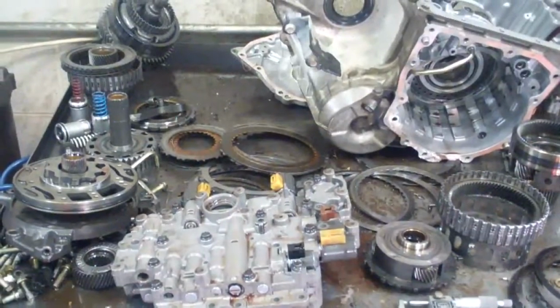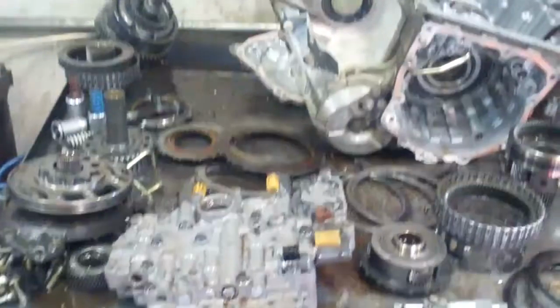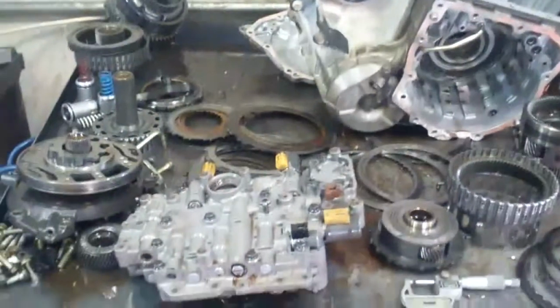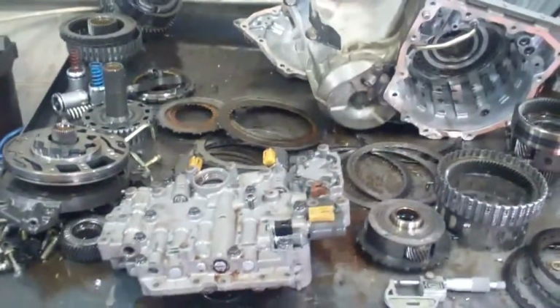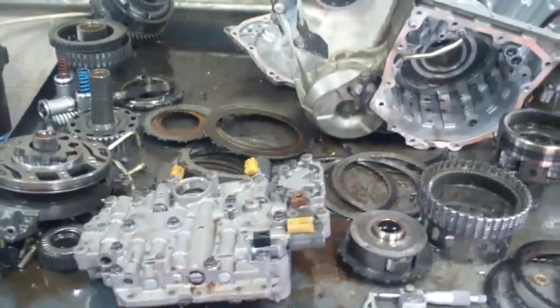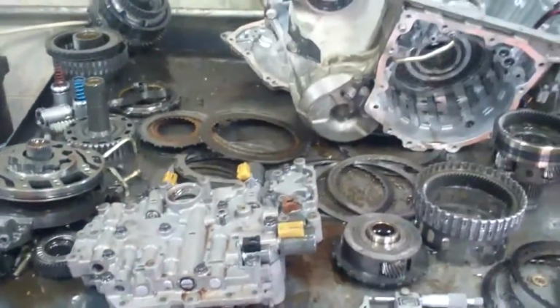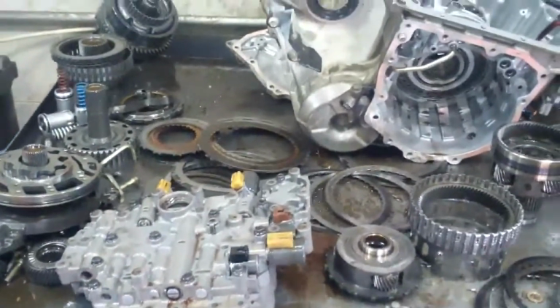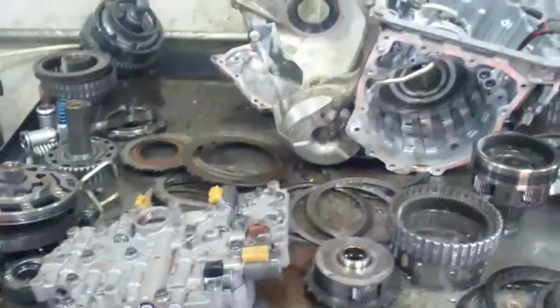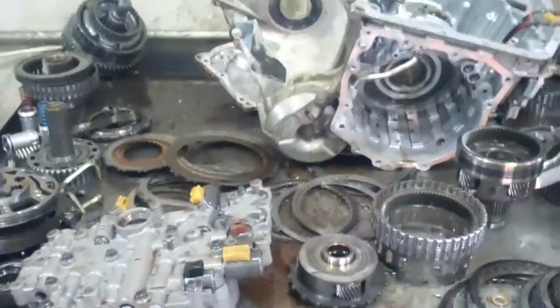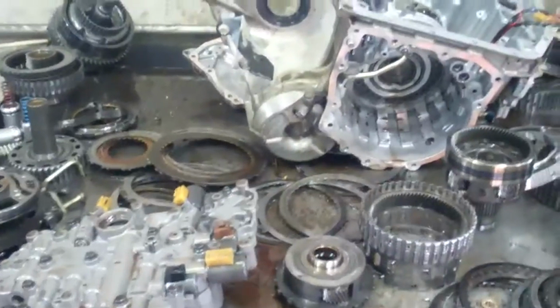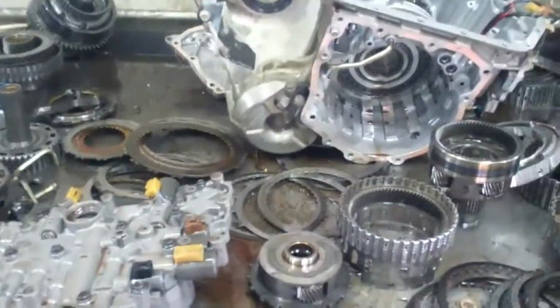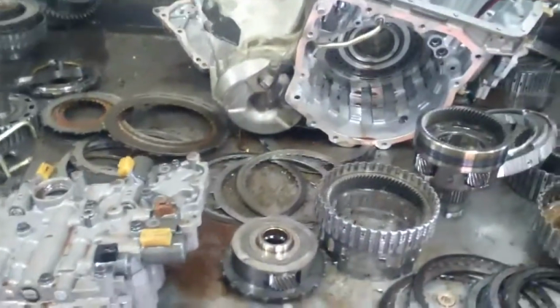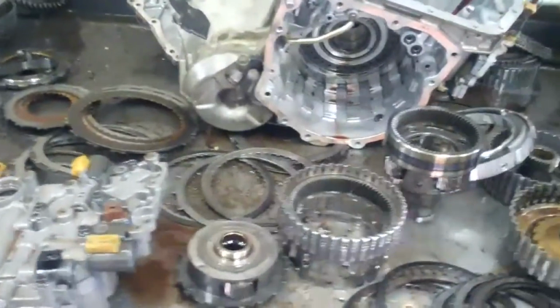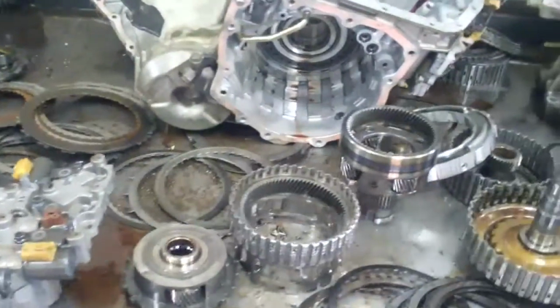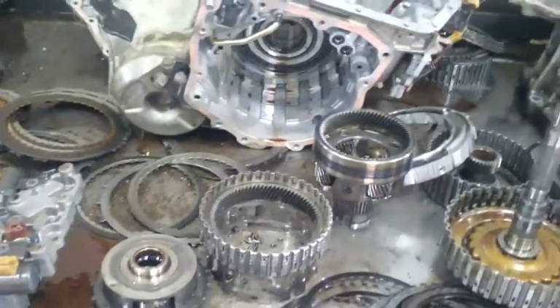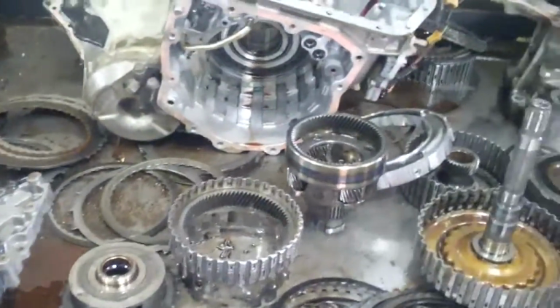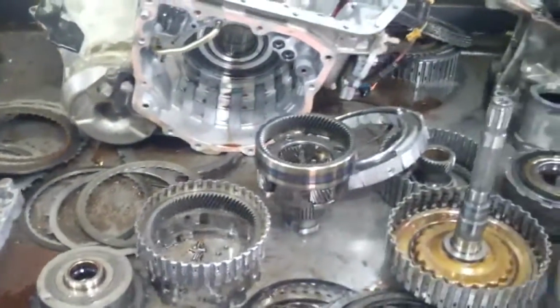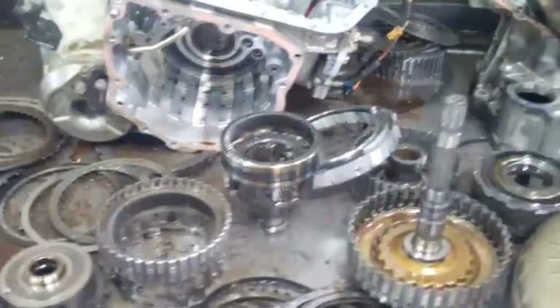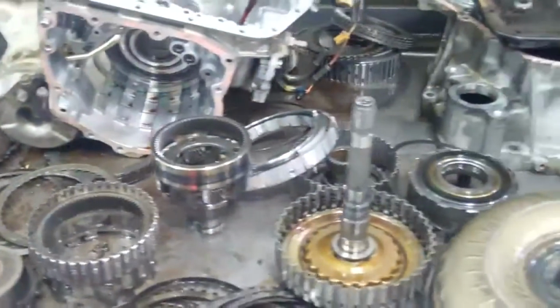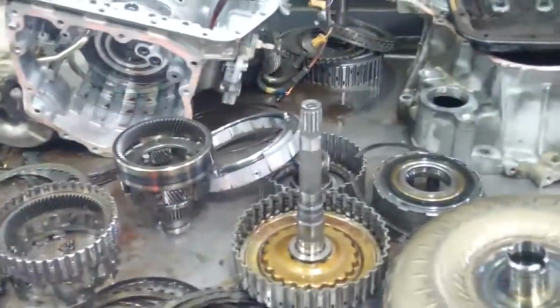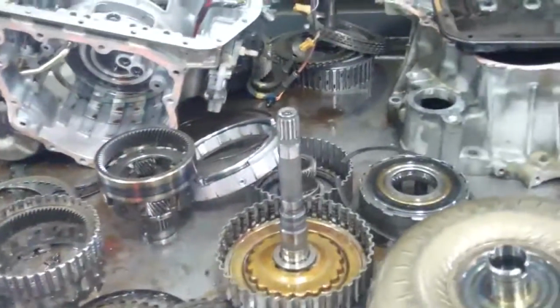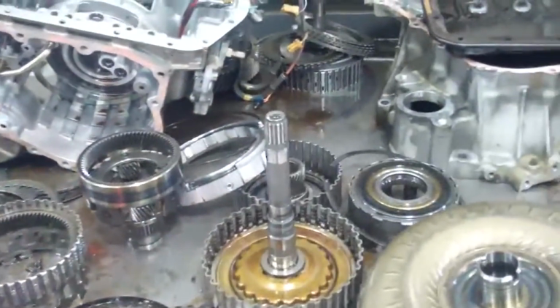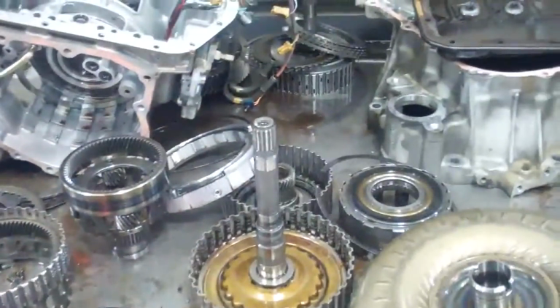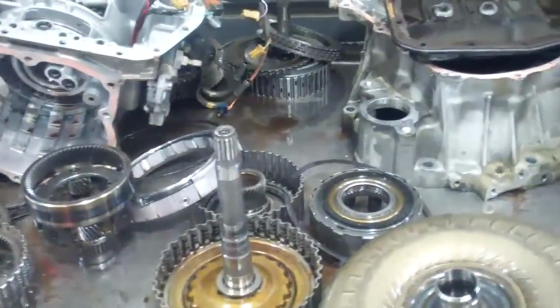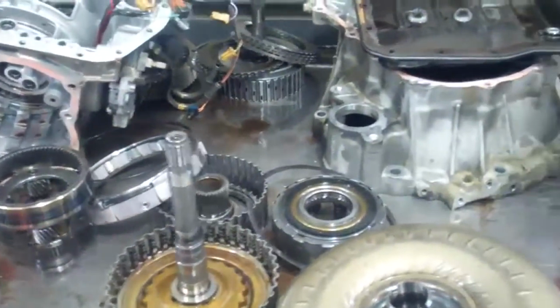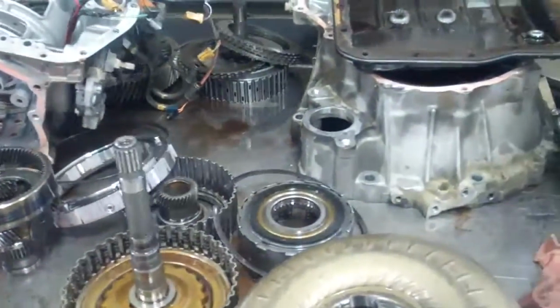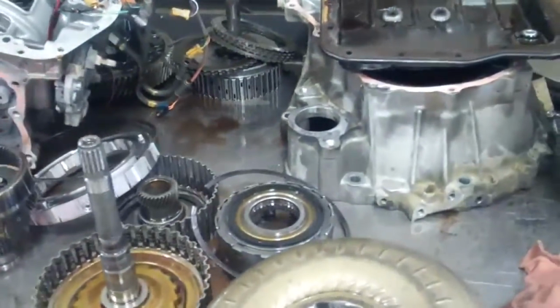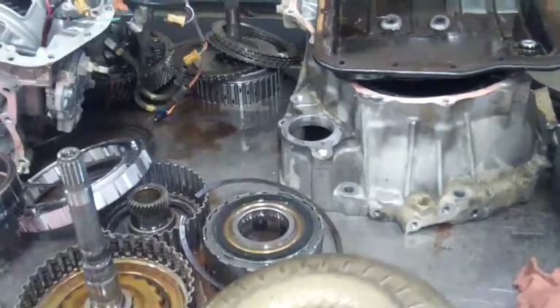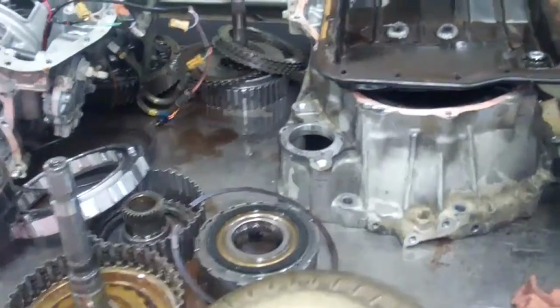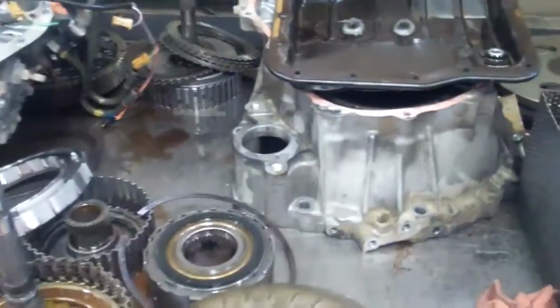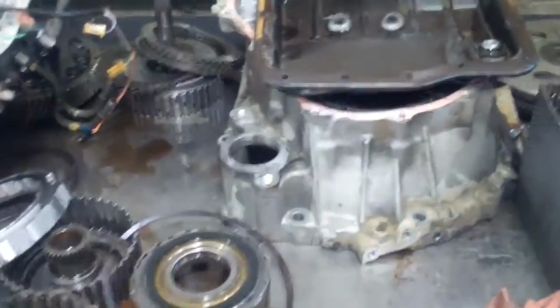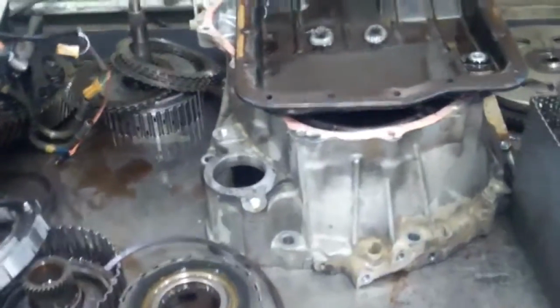Scott, we've got your transmission disassembled and laid out on the bench here, and I'll show you what we found and what we've got to do to get you repaired and get you back on the road.